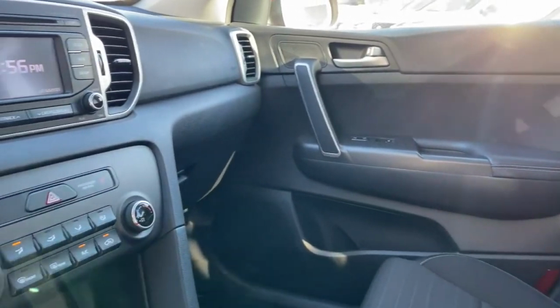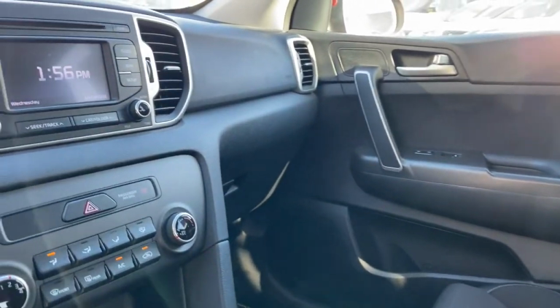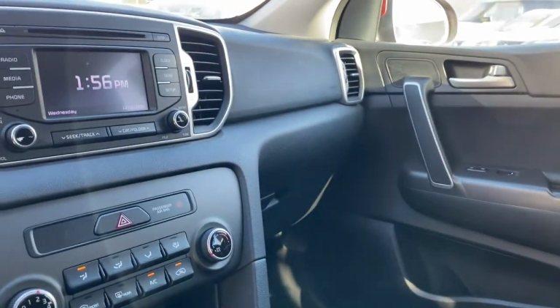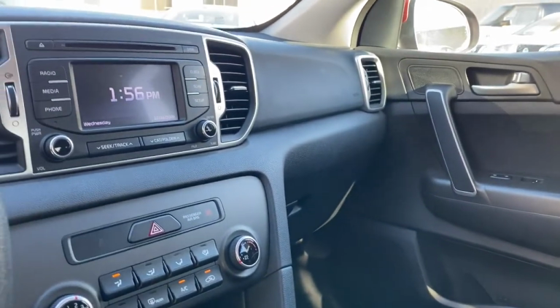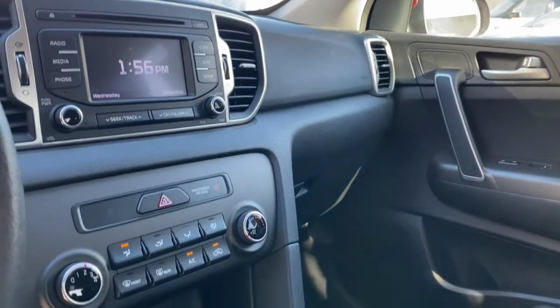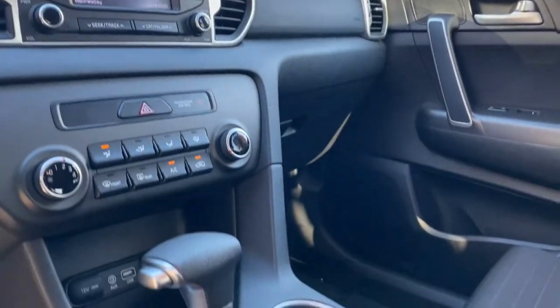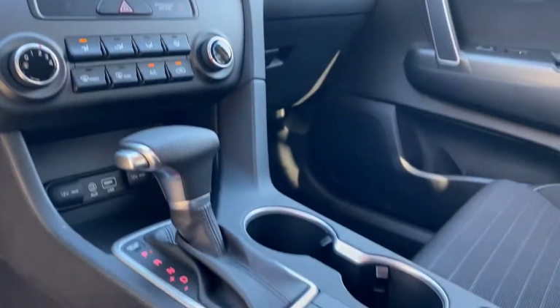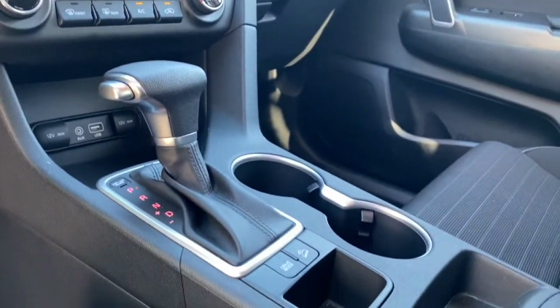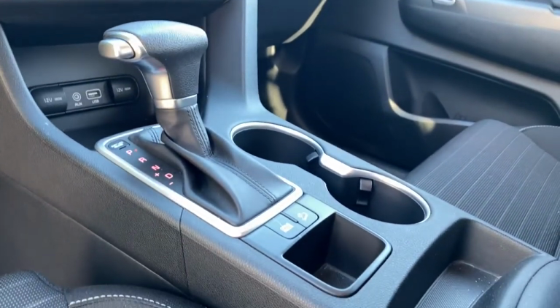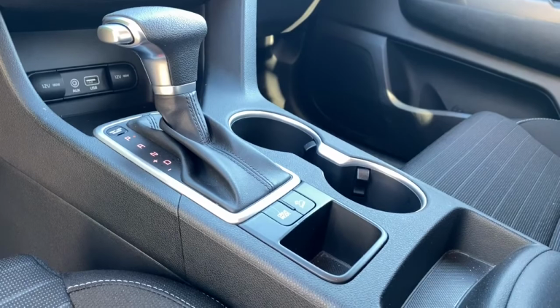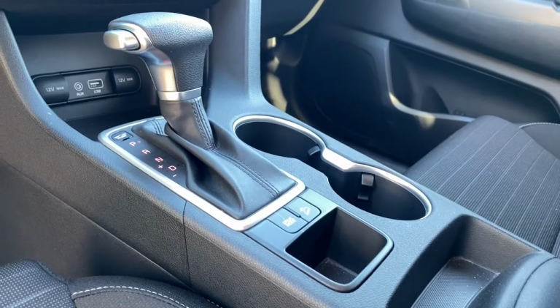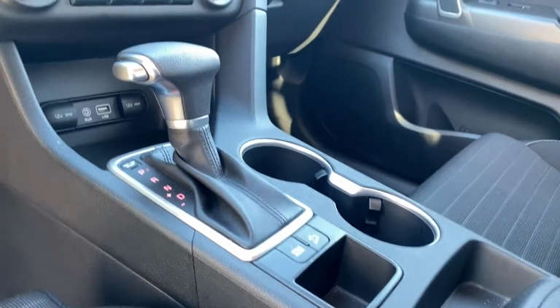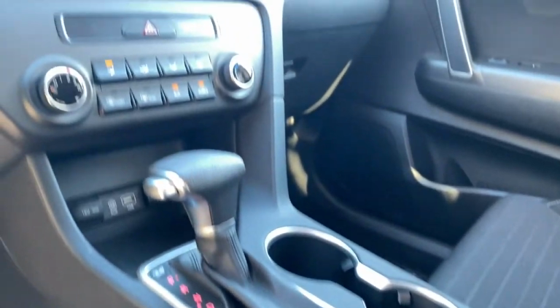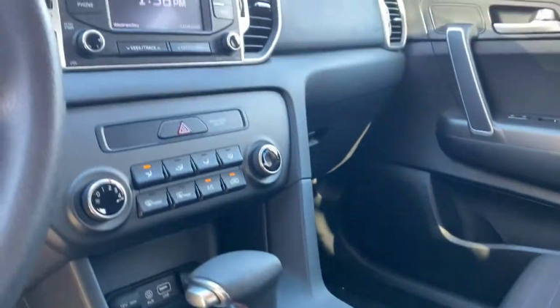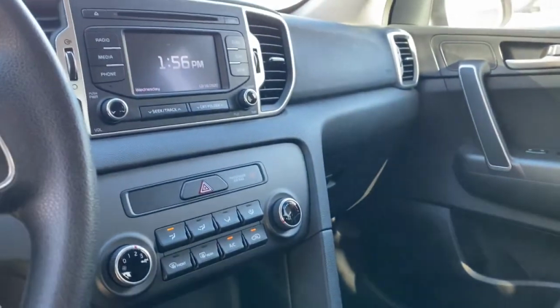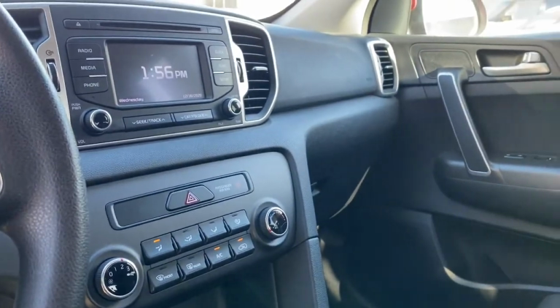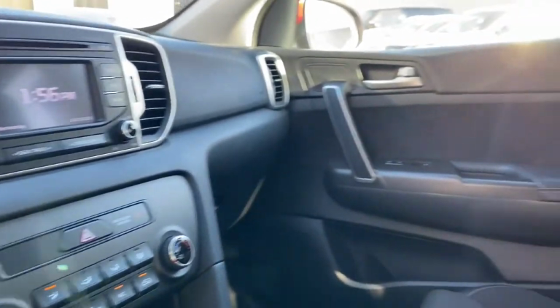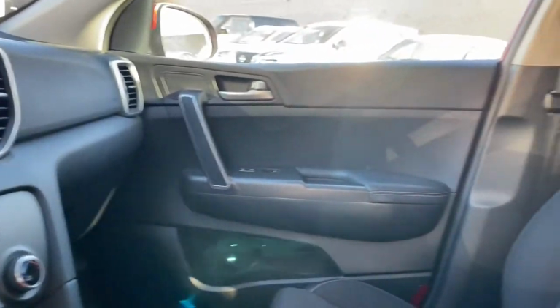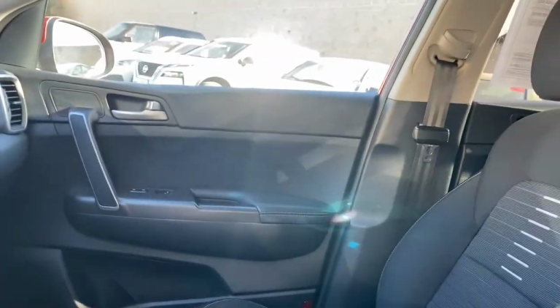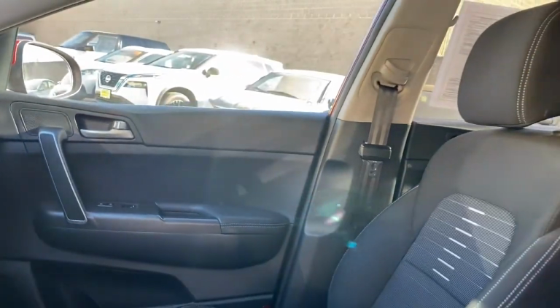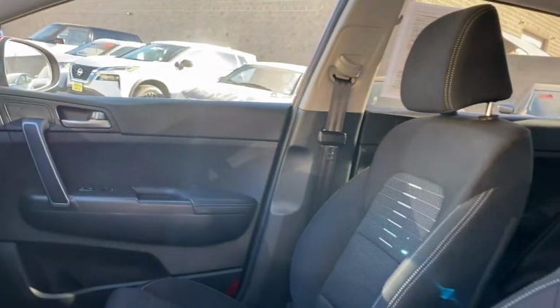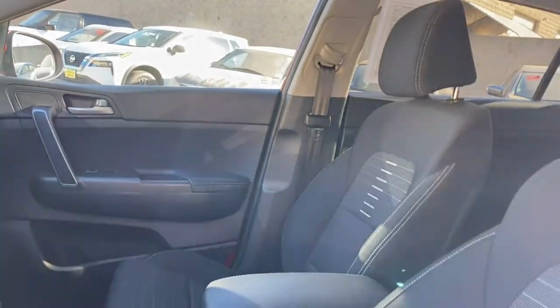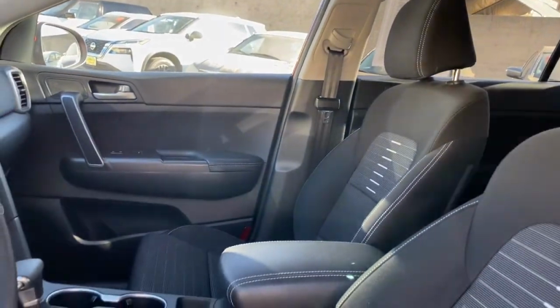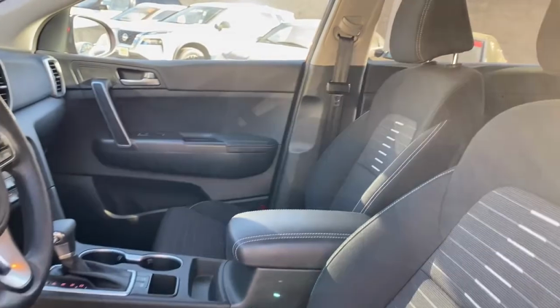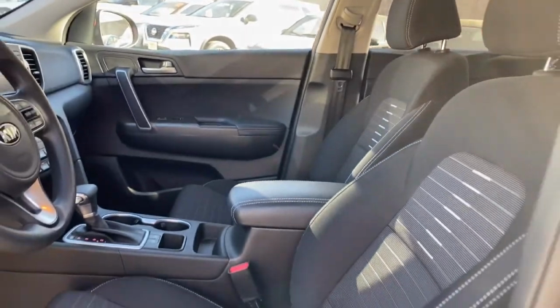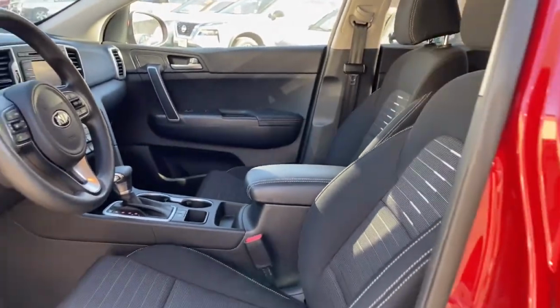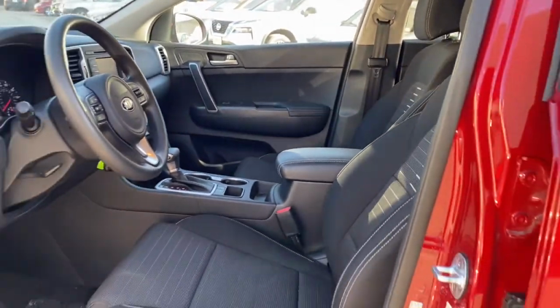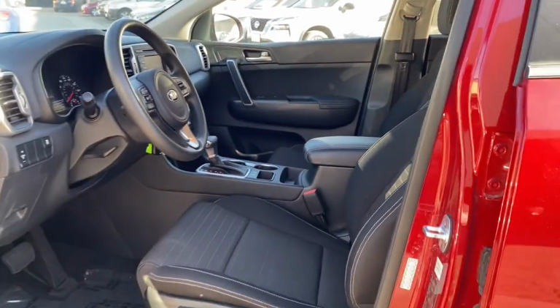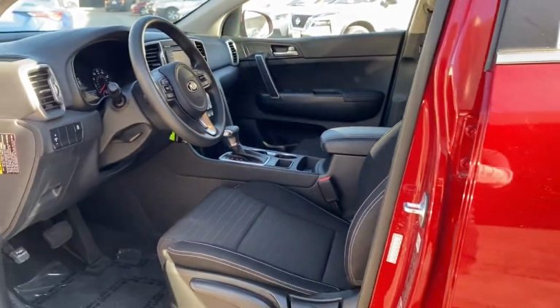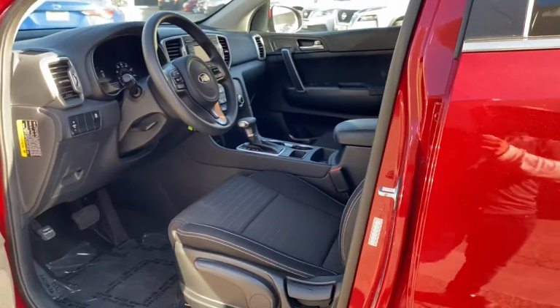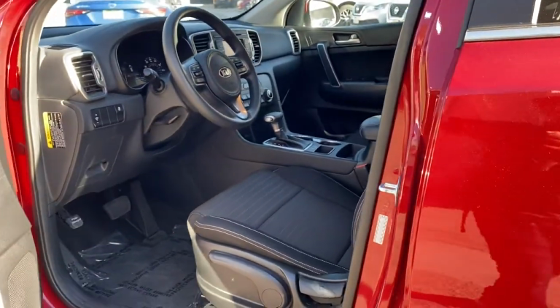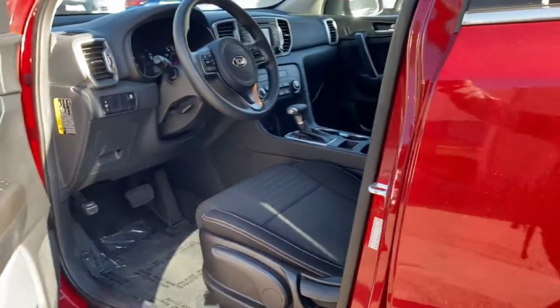Upscale comfort blends beautifully with crossover capability in this refined Sportage. See for yourself when you take it out for a test drive. Our professional staff looks forward to giving you excellent service.